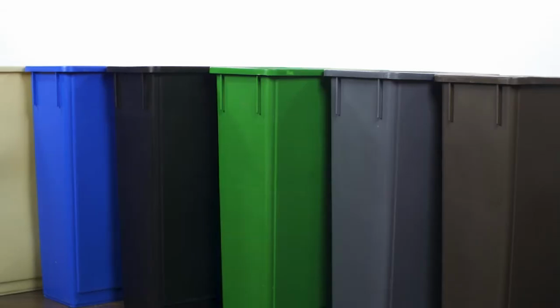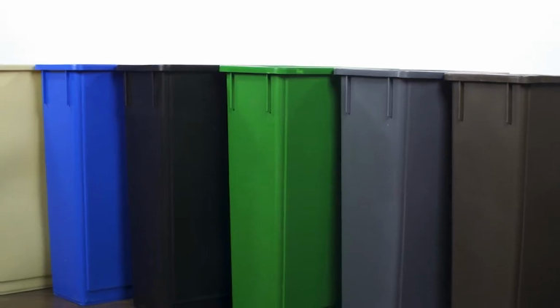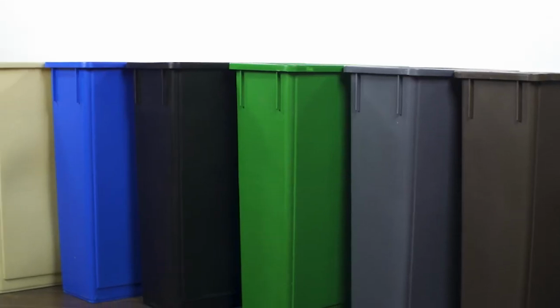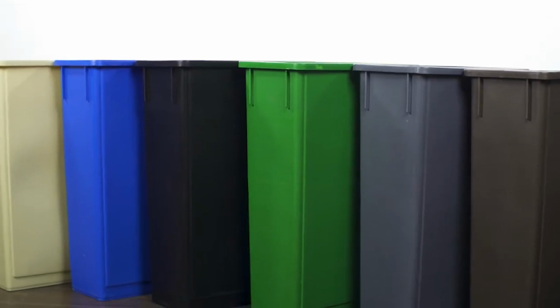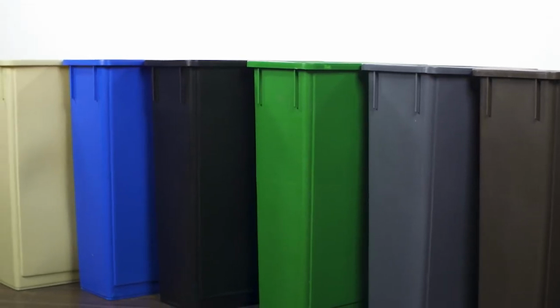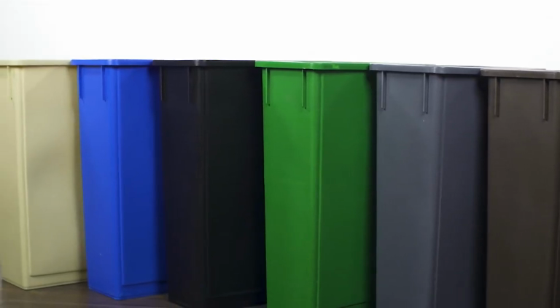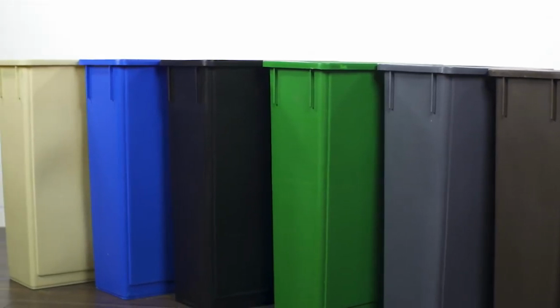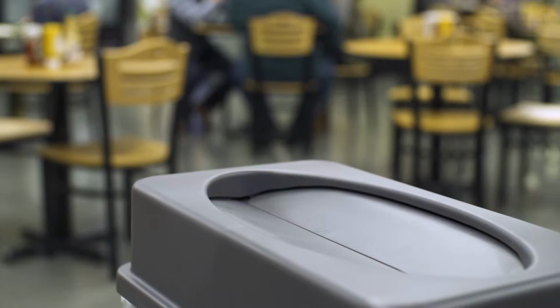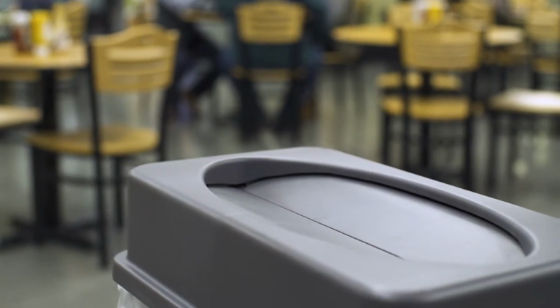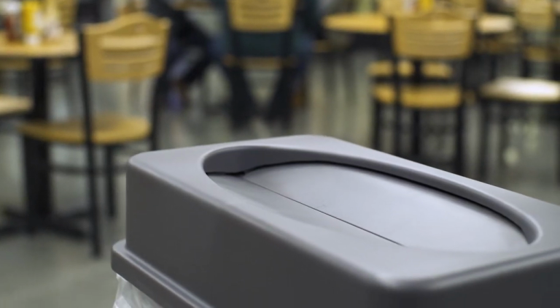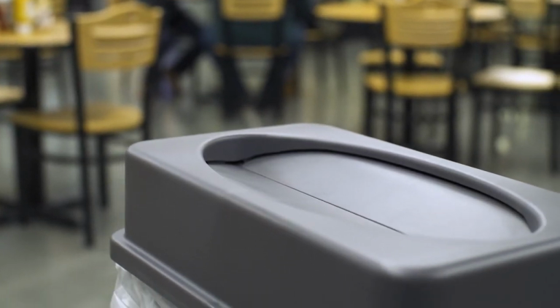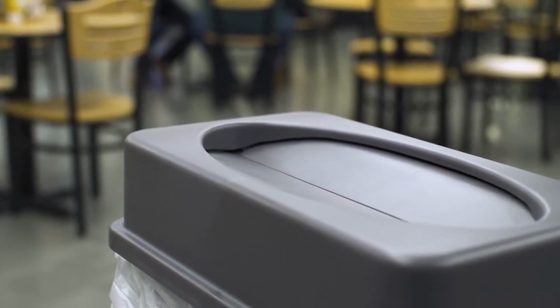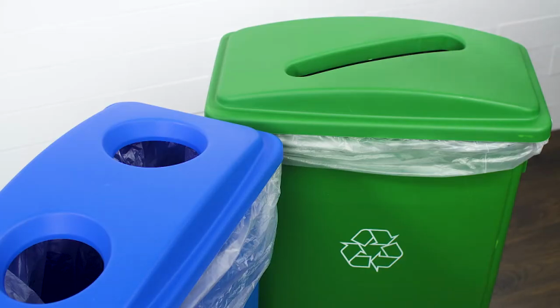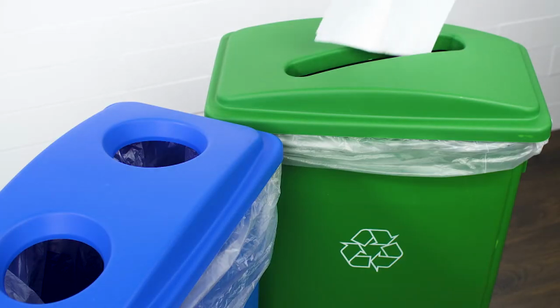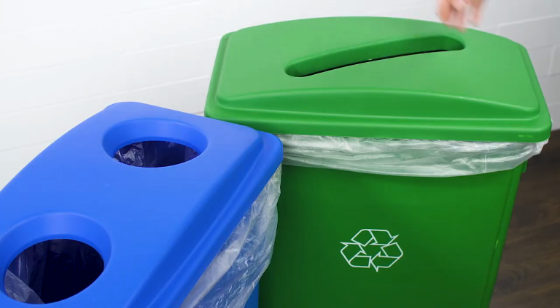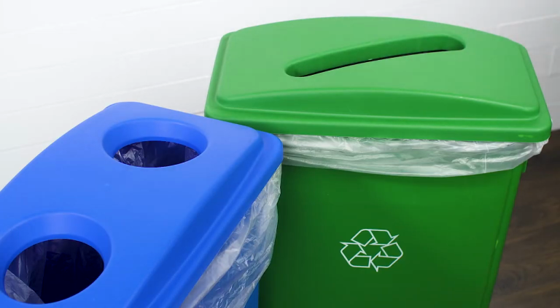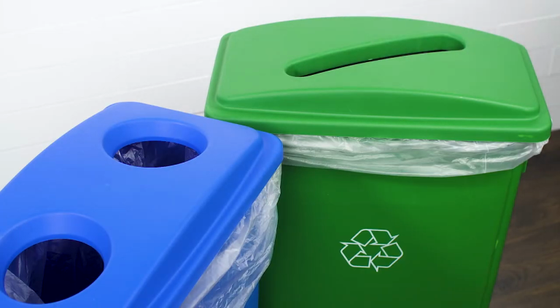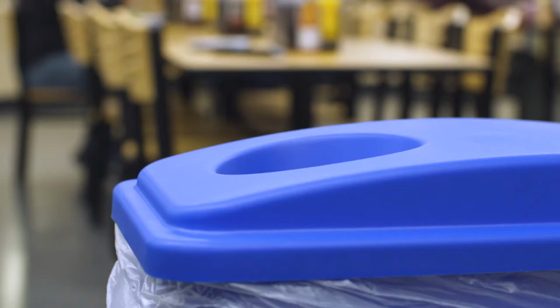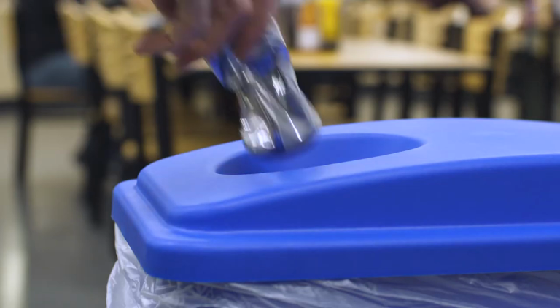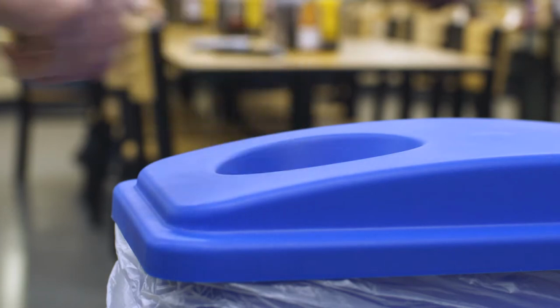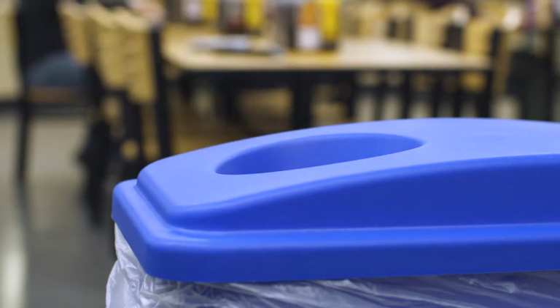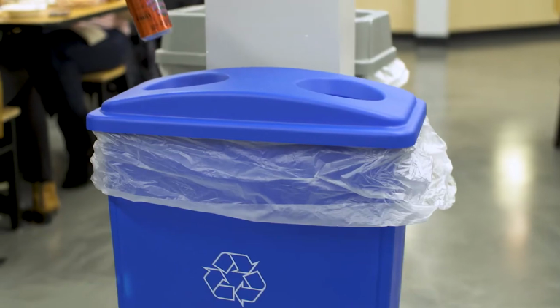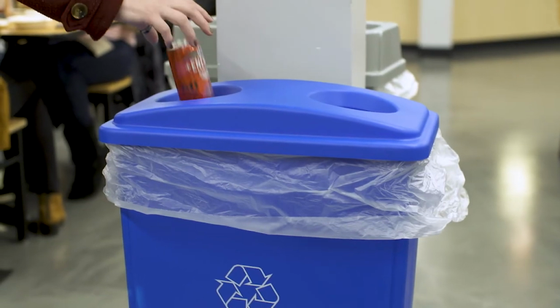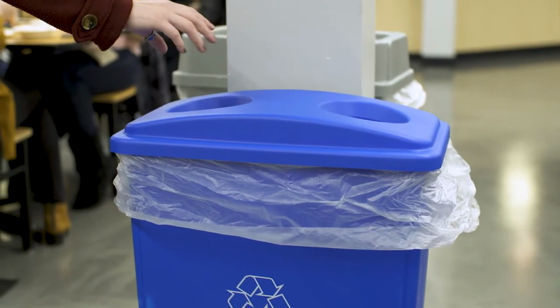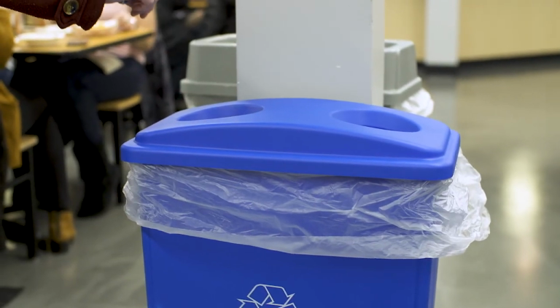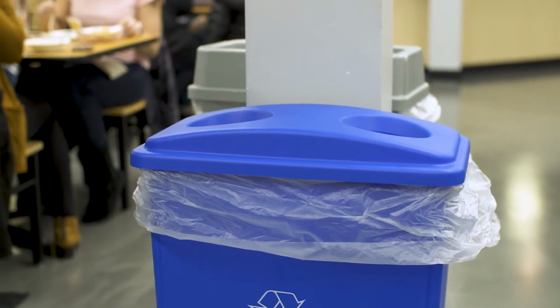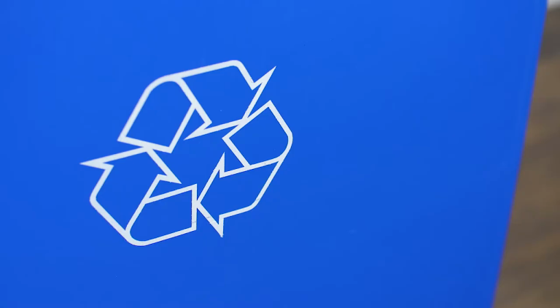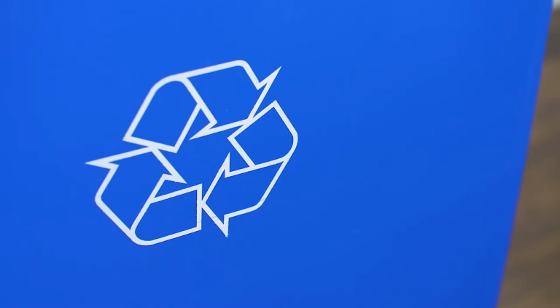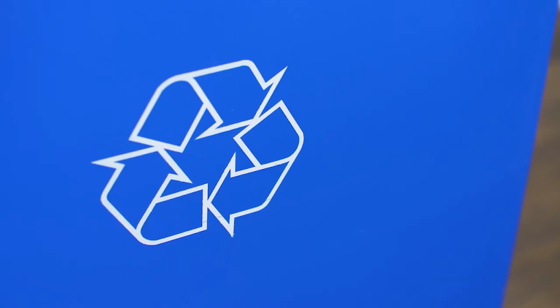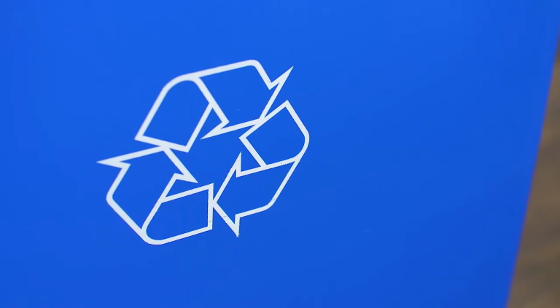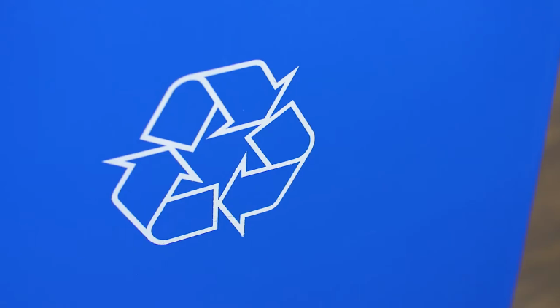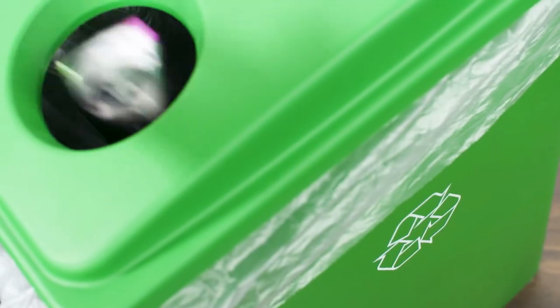Leveque's janitorial trash cans are available in a variety of colors to suit your space. The recycling bins are available in blue or green to draw attention and encourage use. They also feature a recycling logo making them easy to identify.